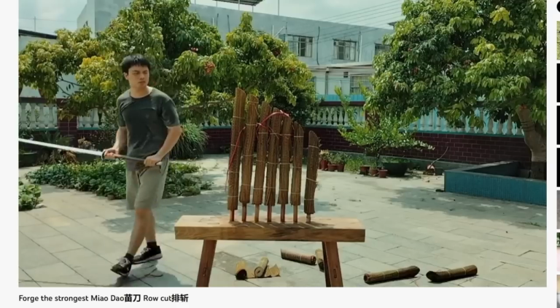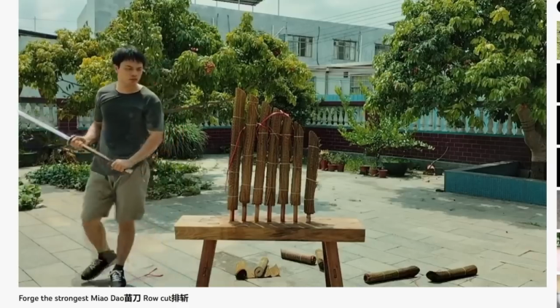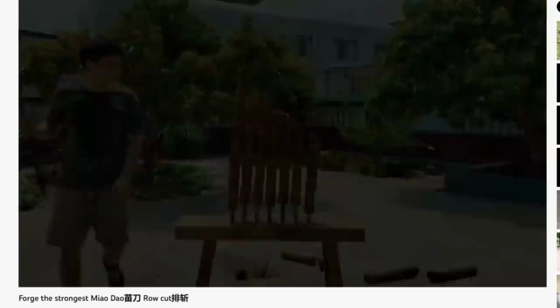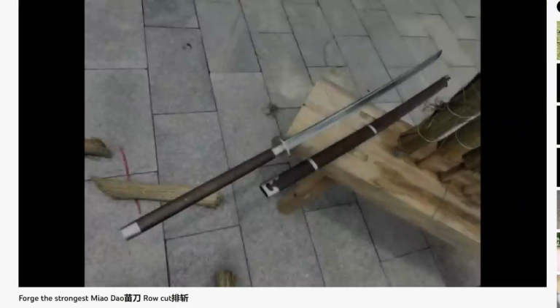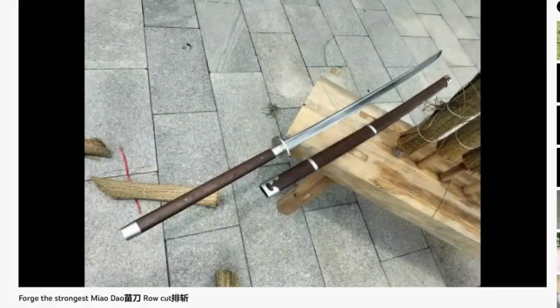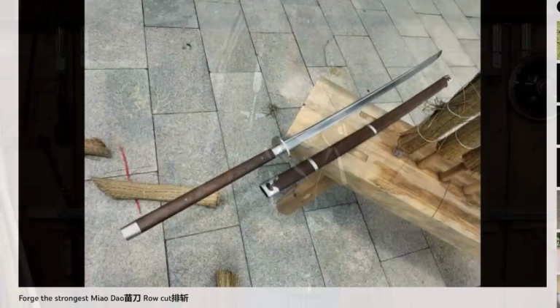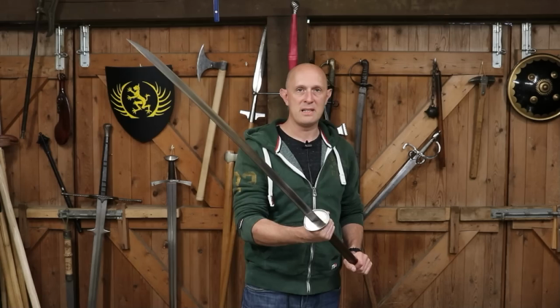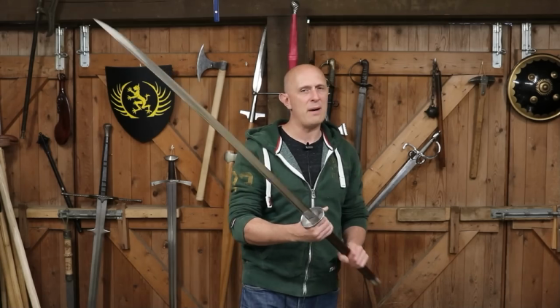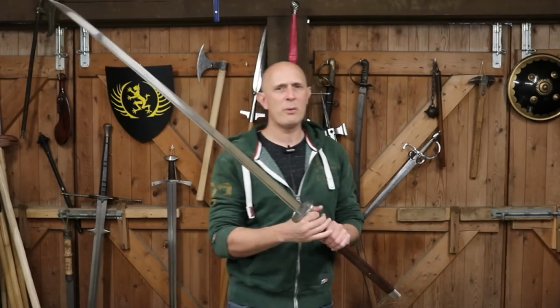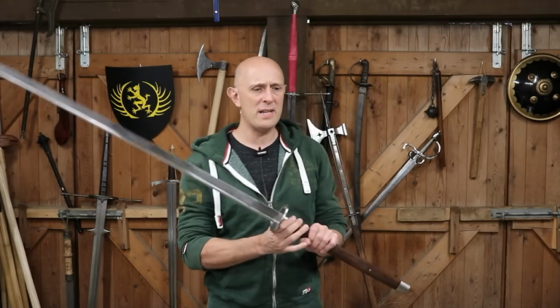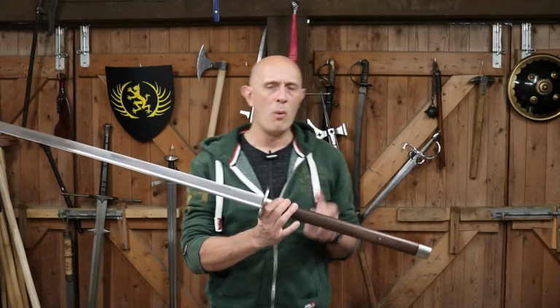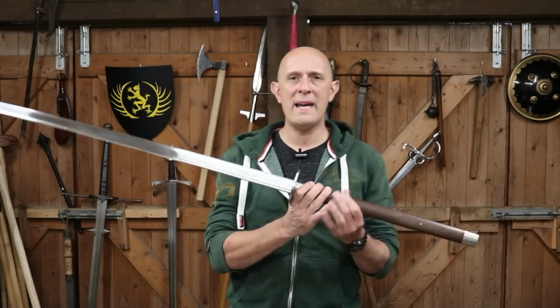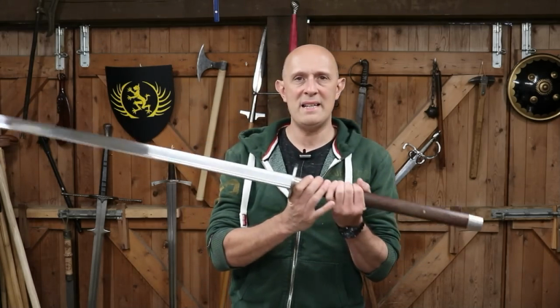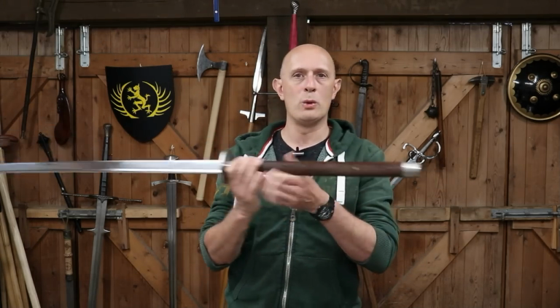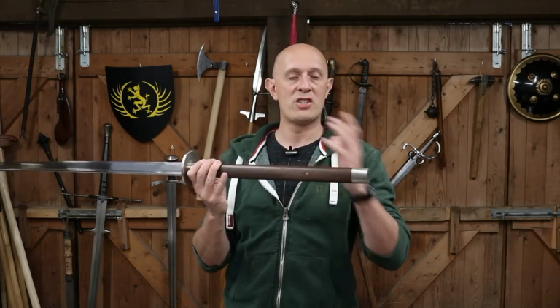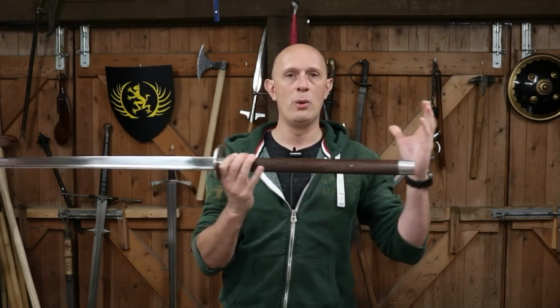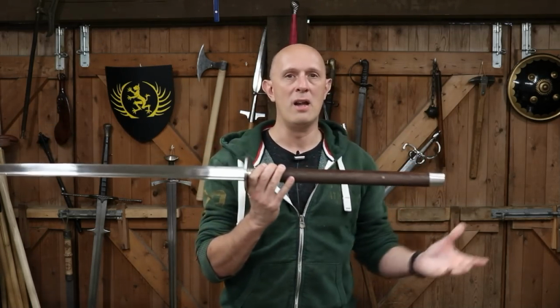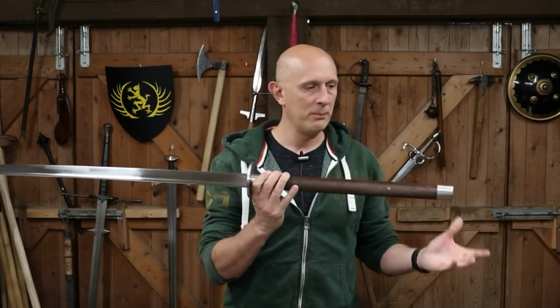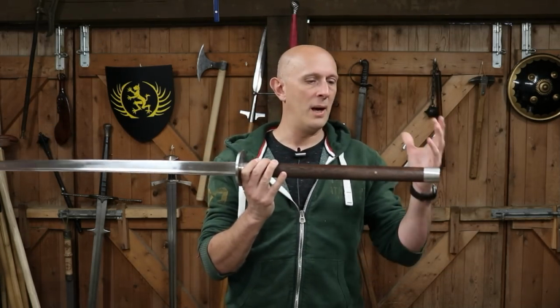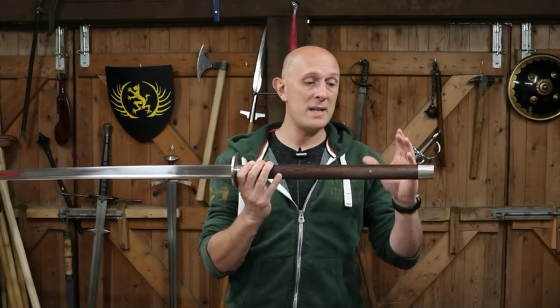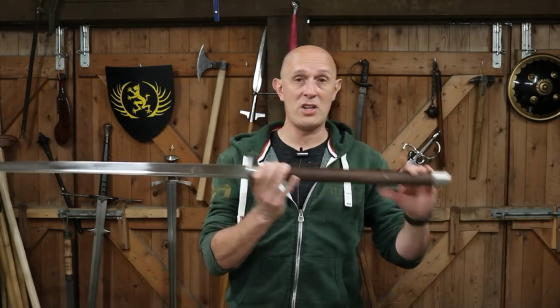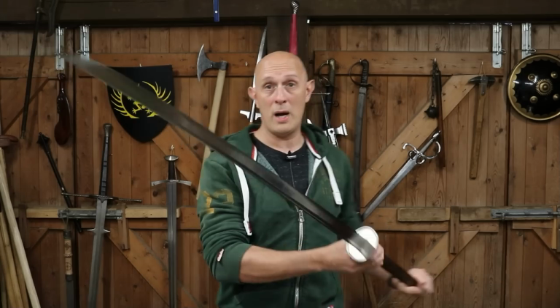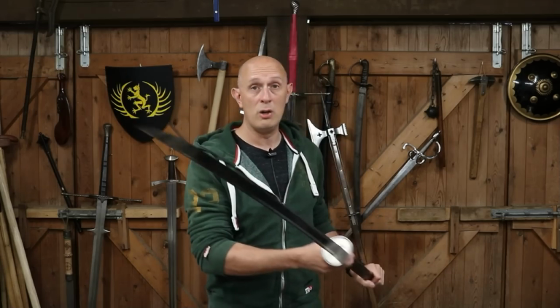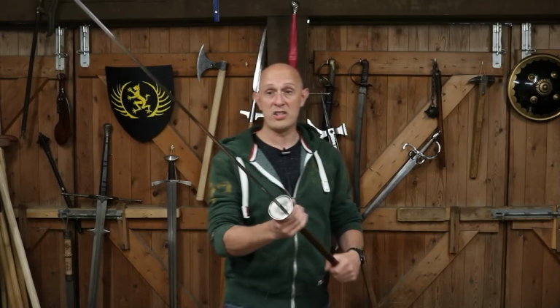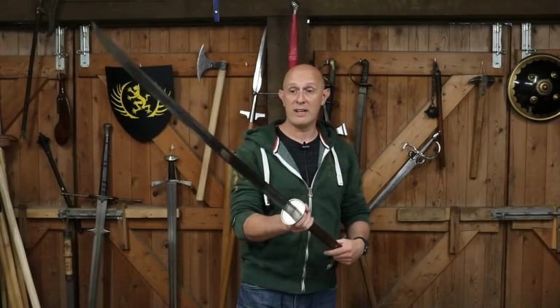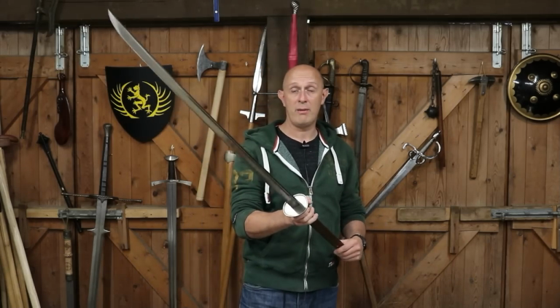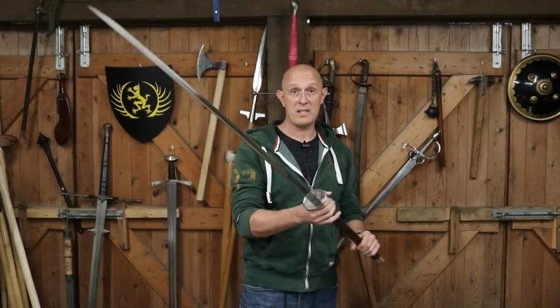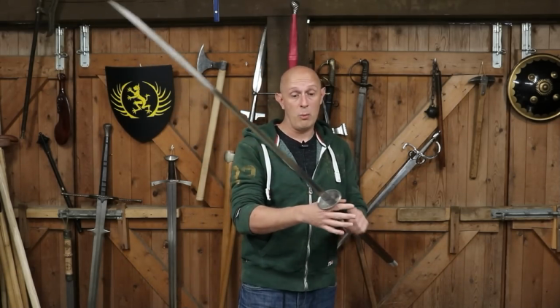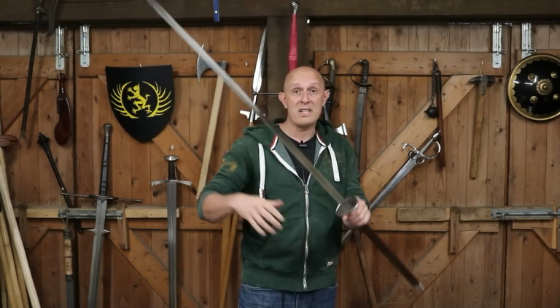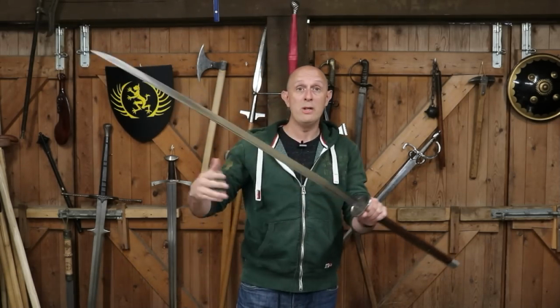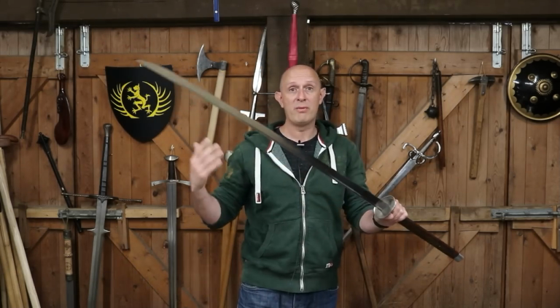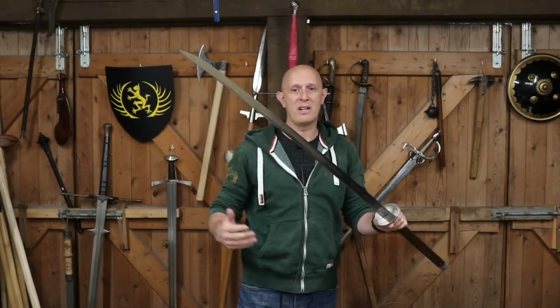What we're going to see on screen here is LK Chen cutting himself with the sword. And as you can see, this thing performs absolutely excellently. Now the question is: why is this sword so light? Why is it so long and so light and so nimble for its size?